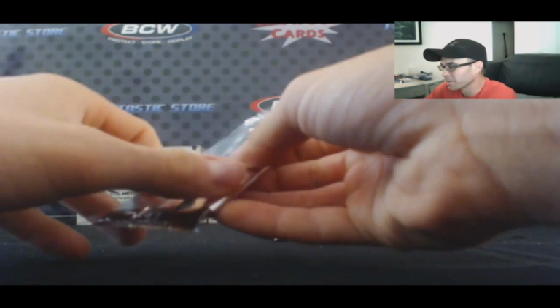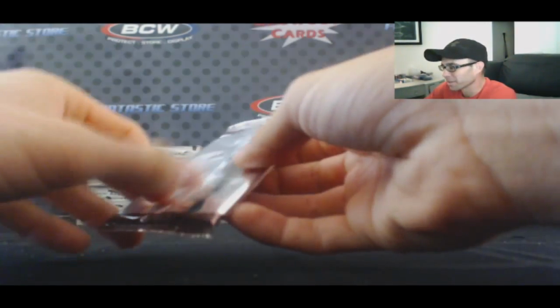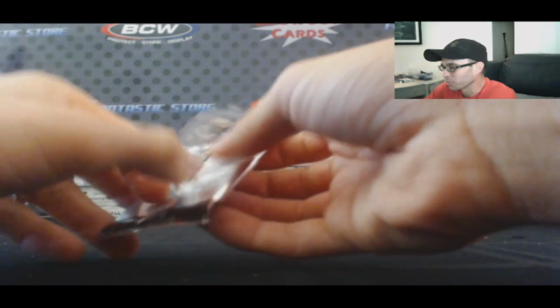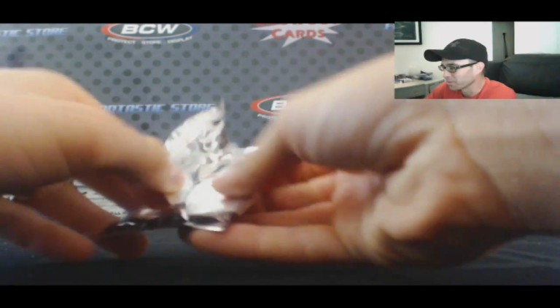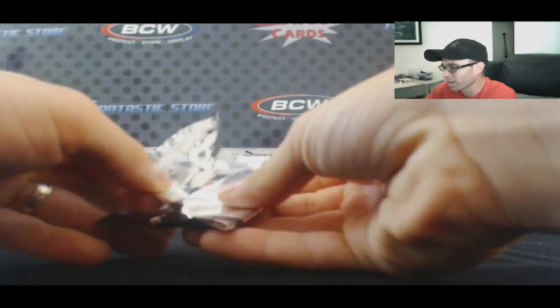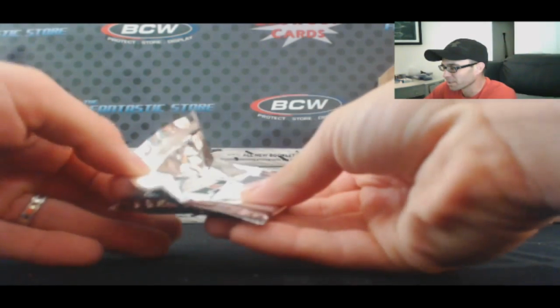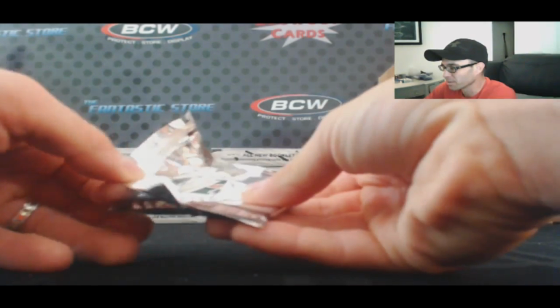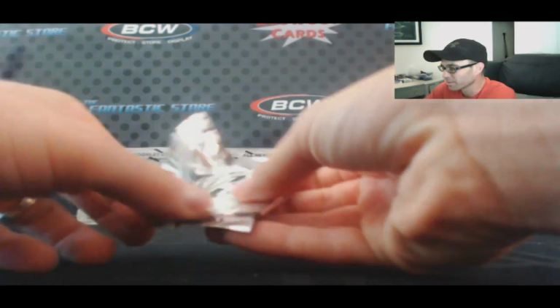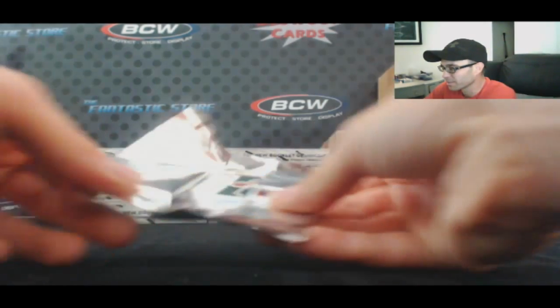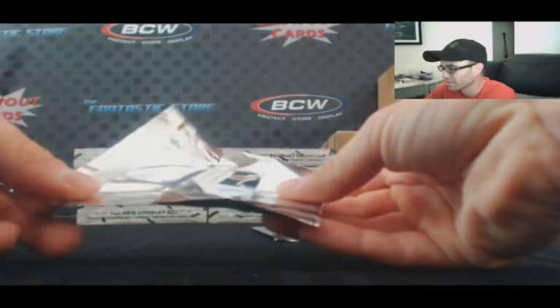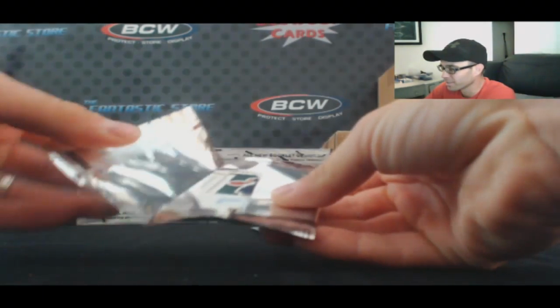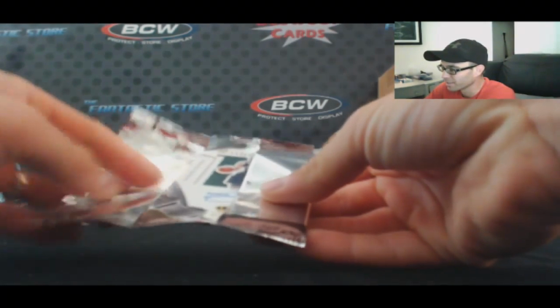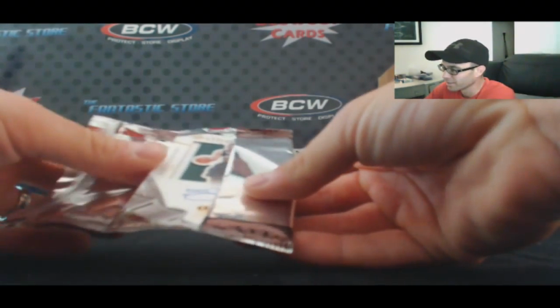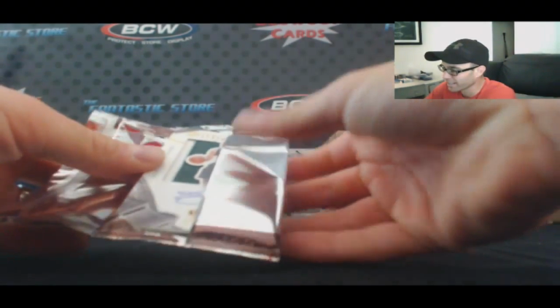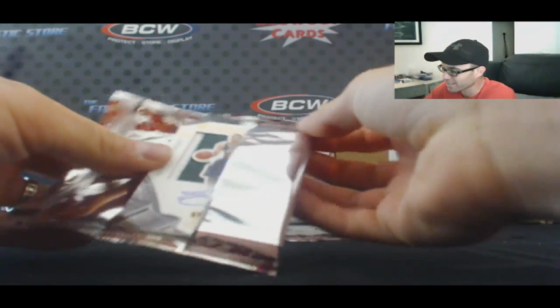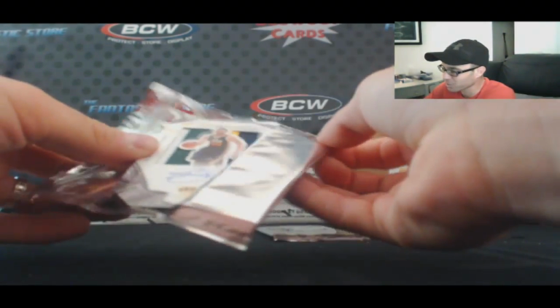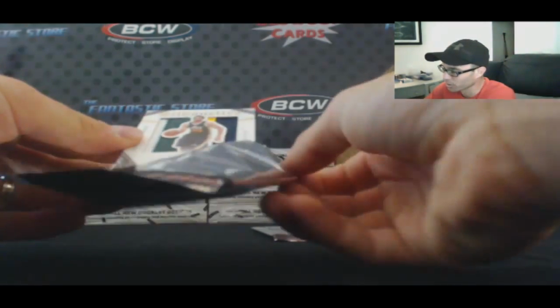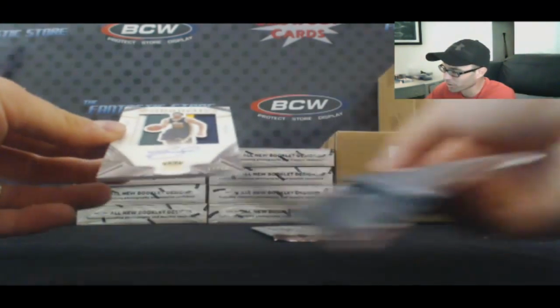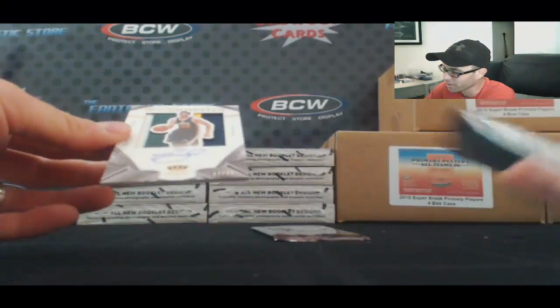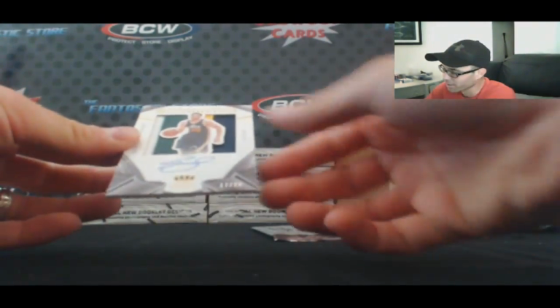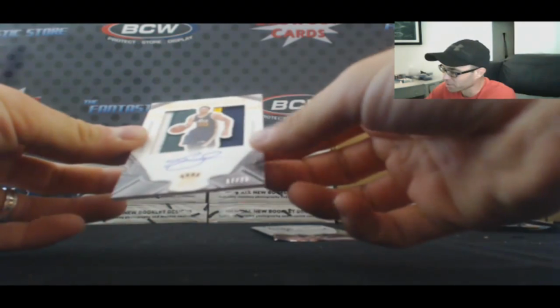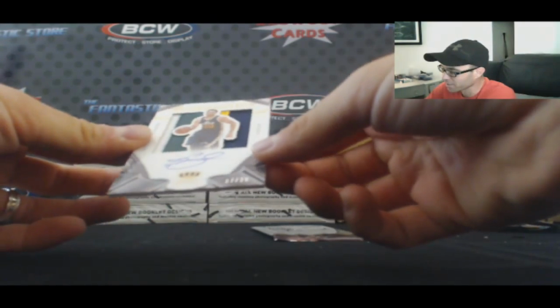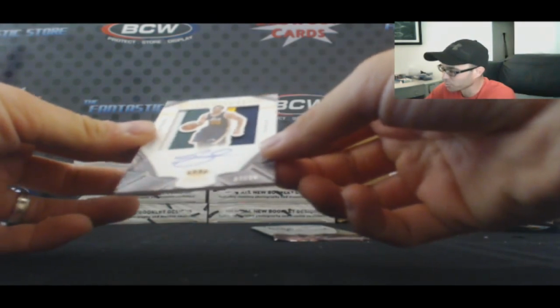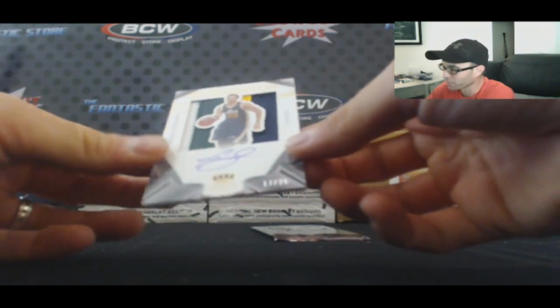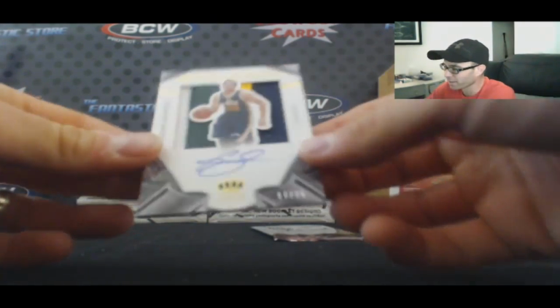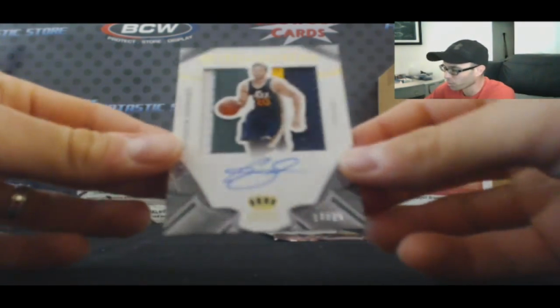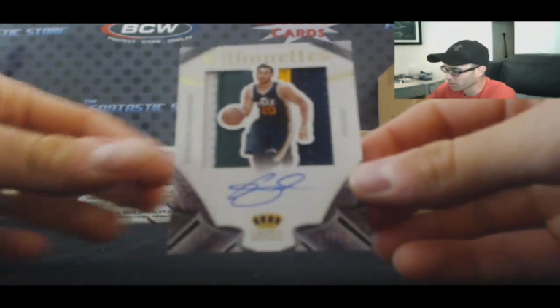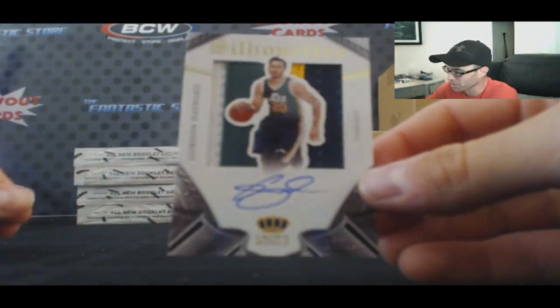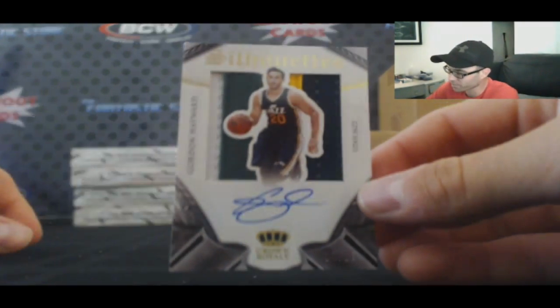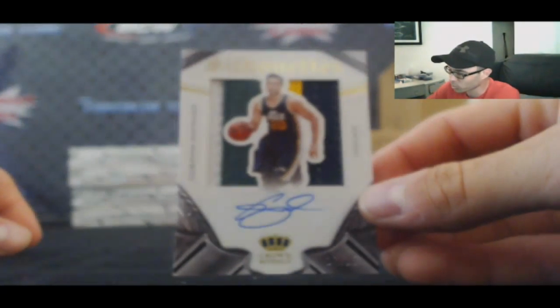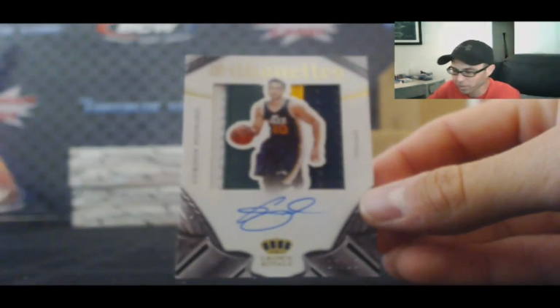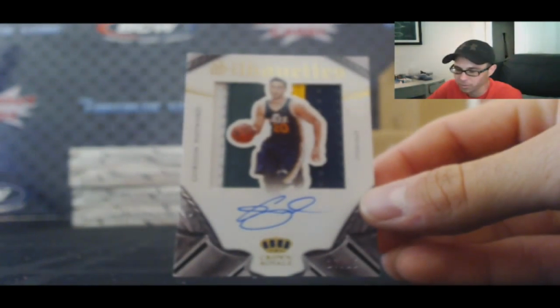Maybe it's going to make up for it. Prime C-Lo. Nice, that's a cool looking card. Number 17 of 25, four colors. Gordon Hayward.